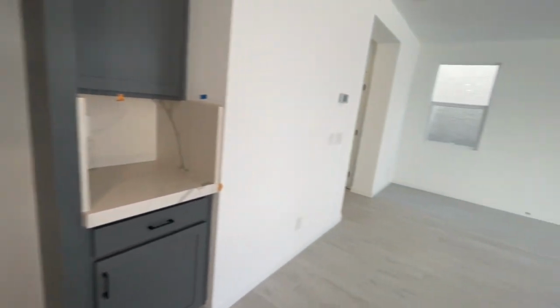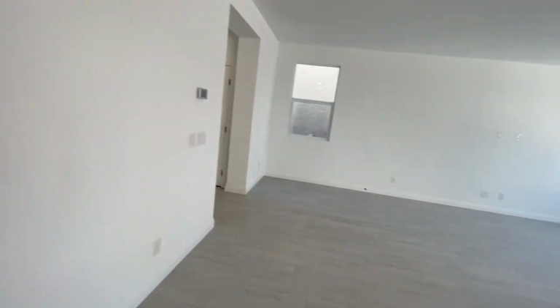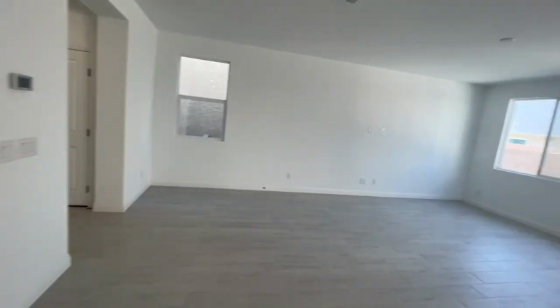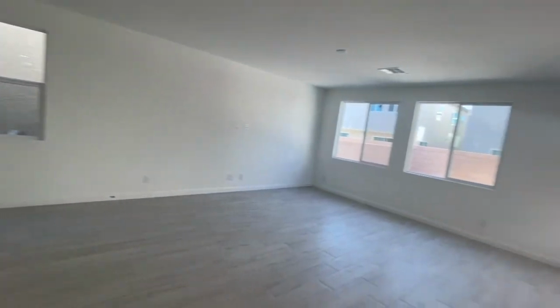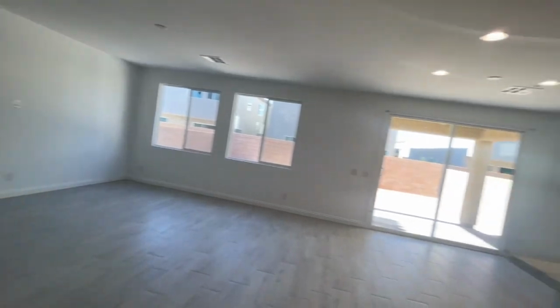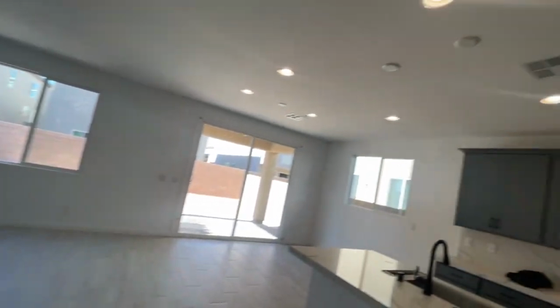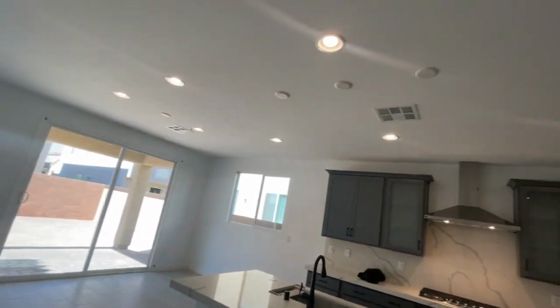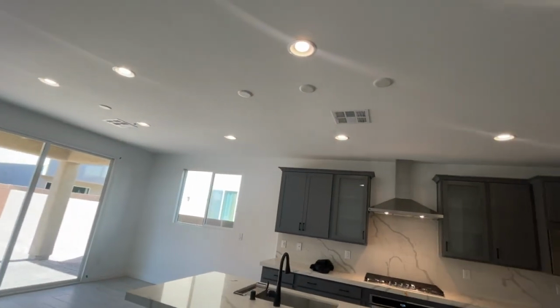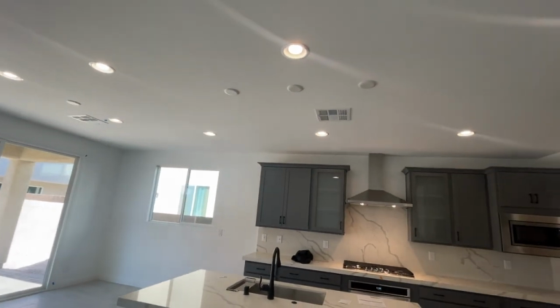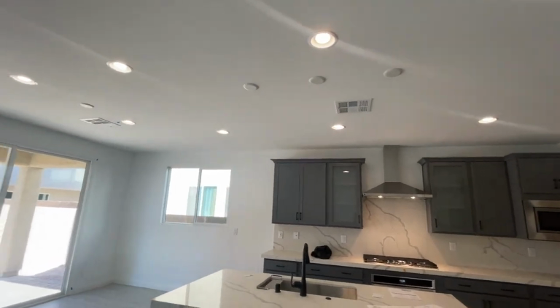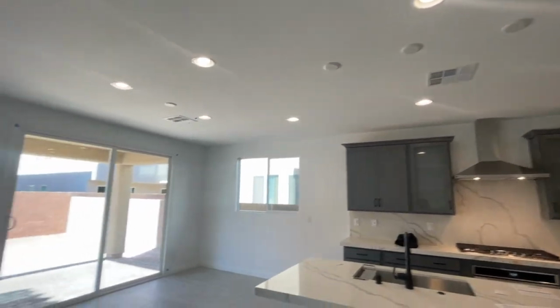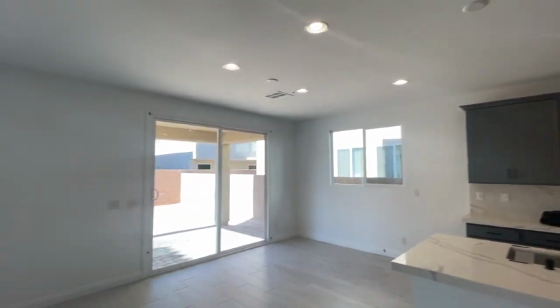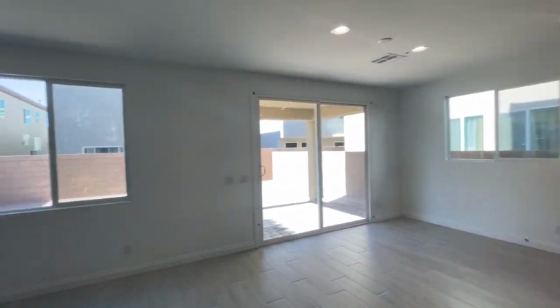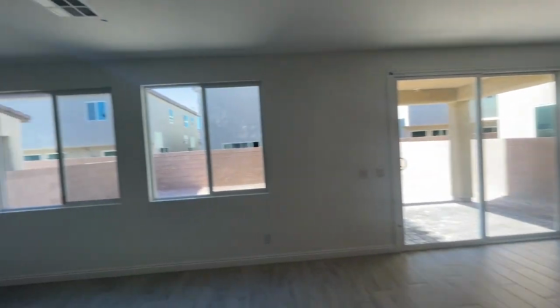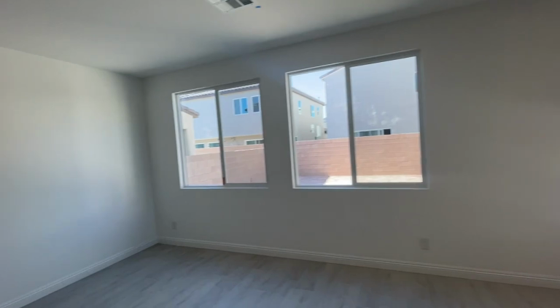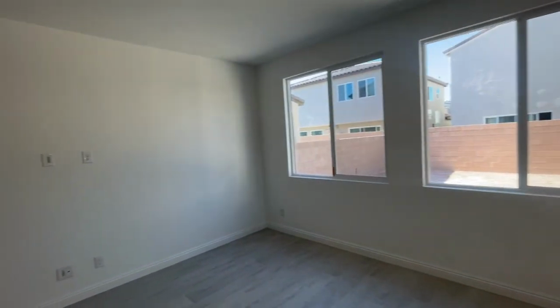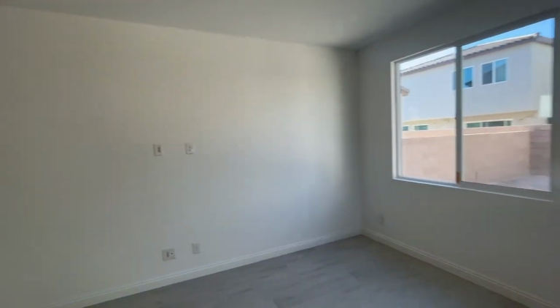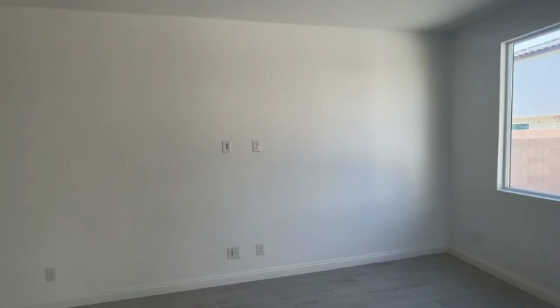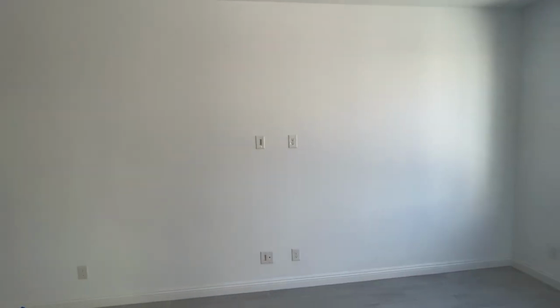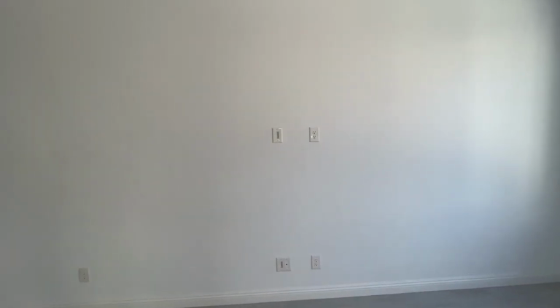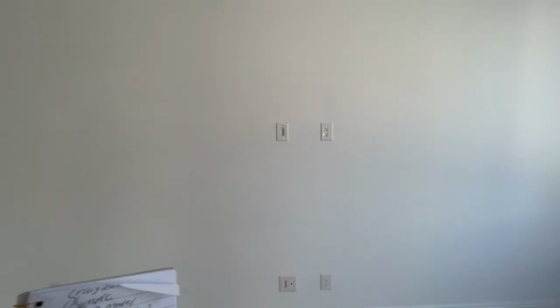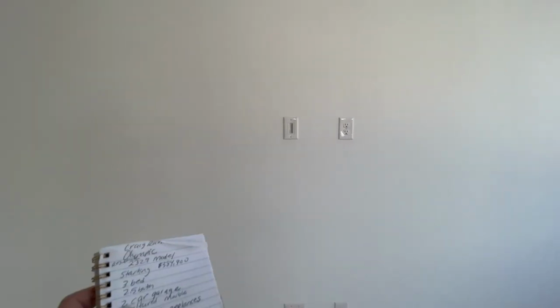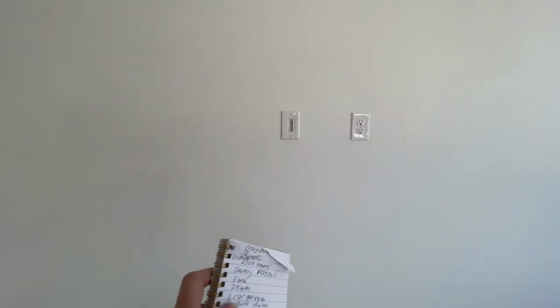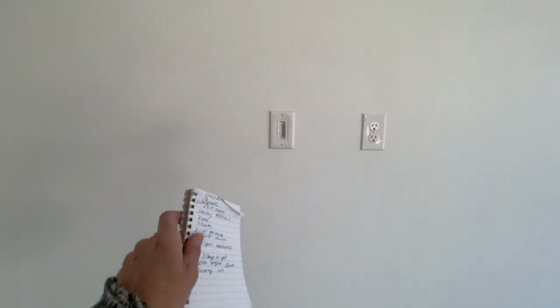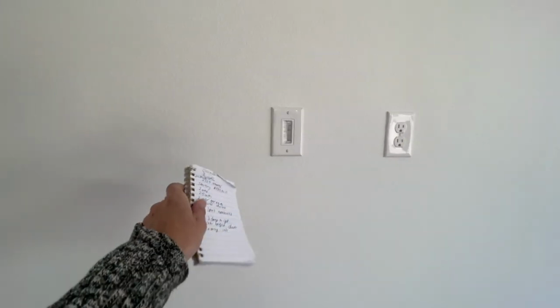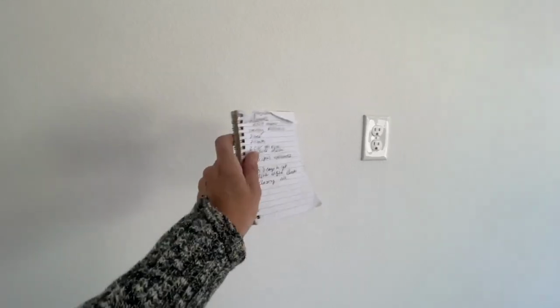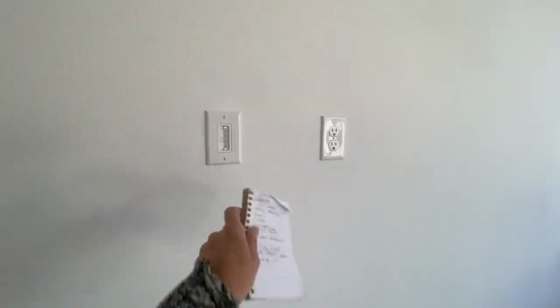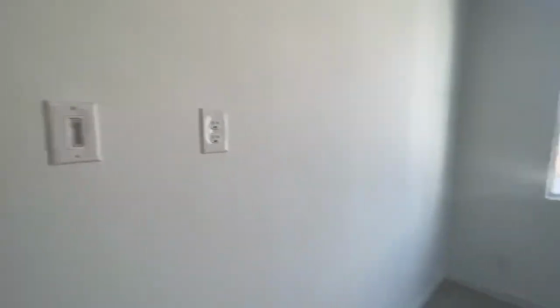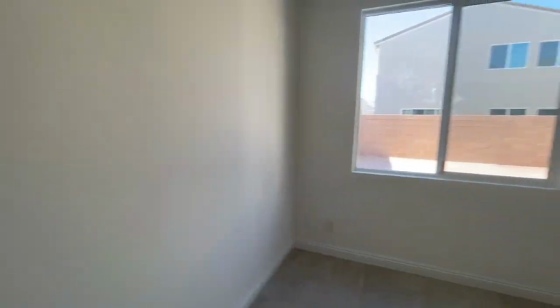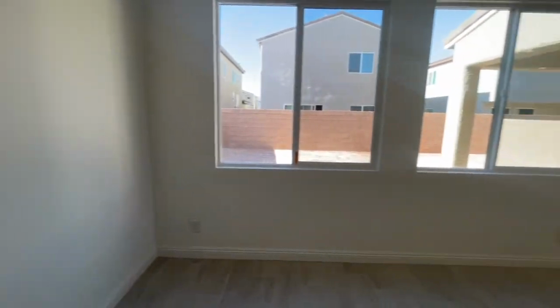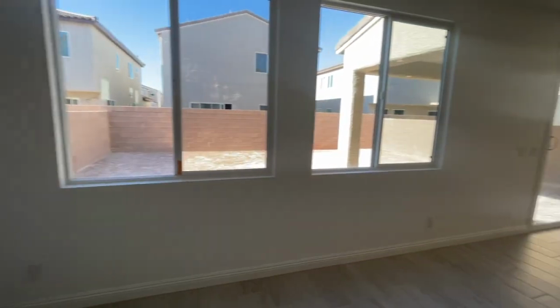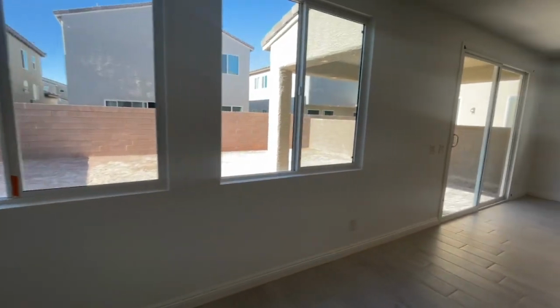The nice thing is it has three pendant lights right there, and it's also plumbed with a smart tube so they can hang their TV here. Let's go take a look at the backyard.